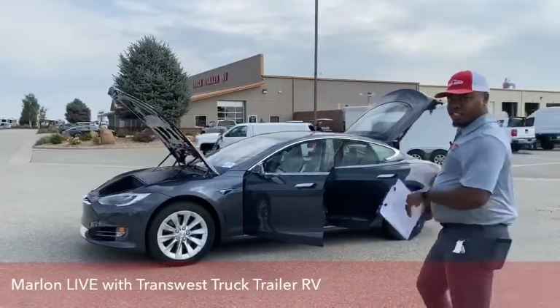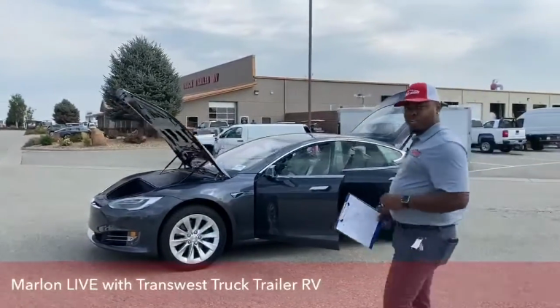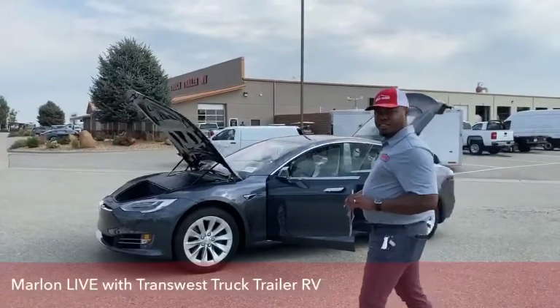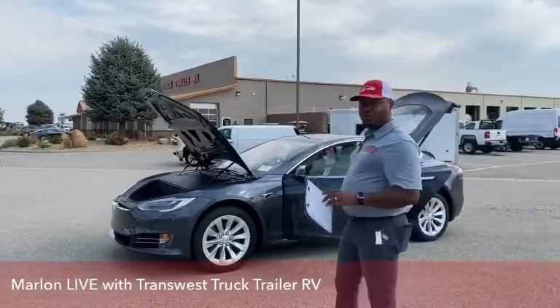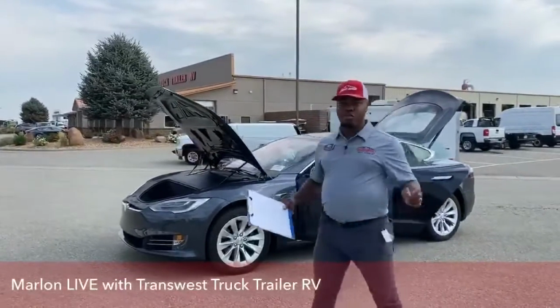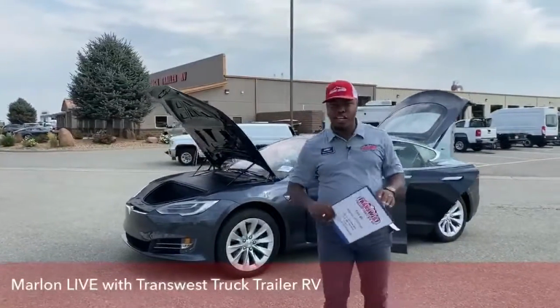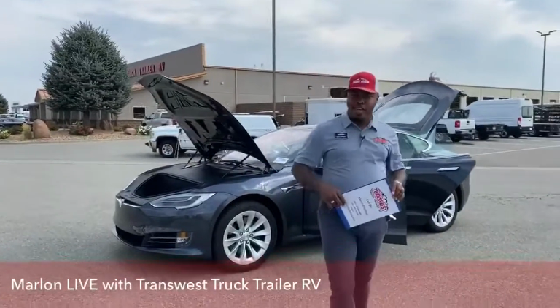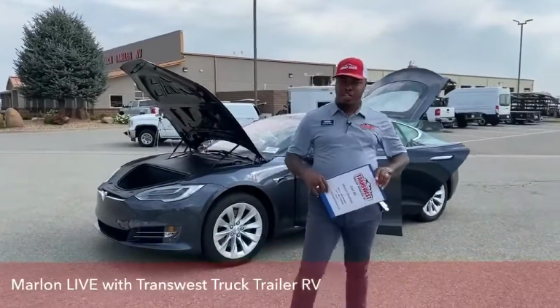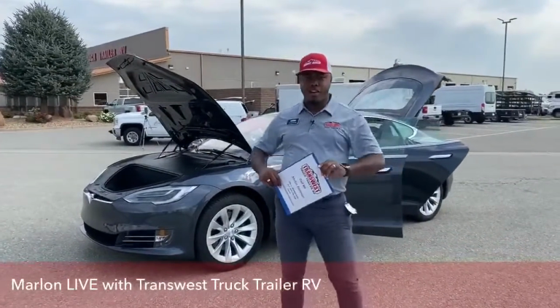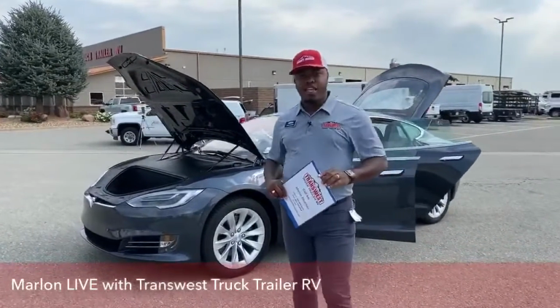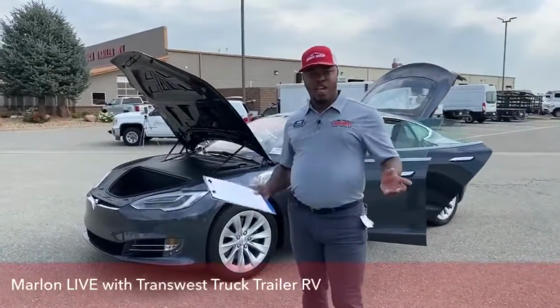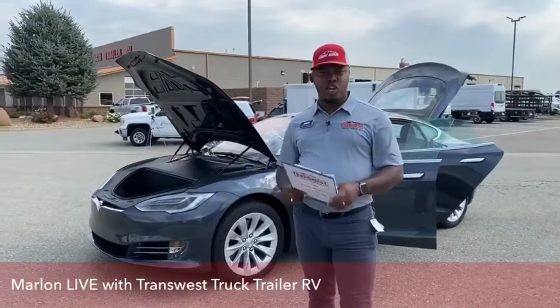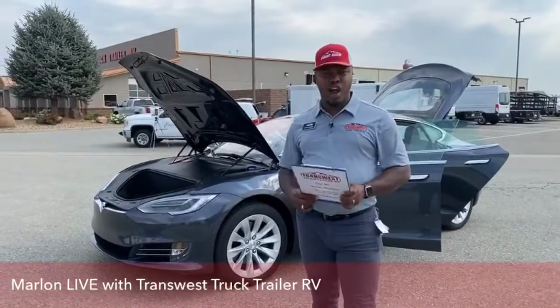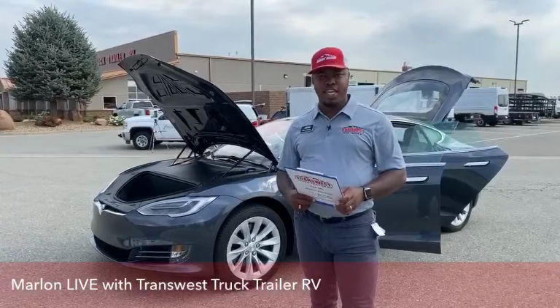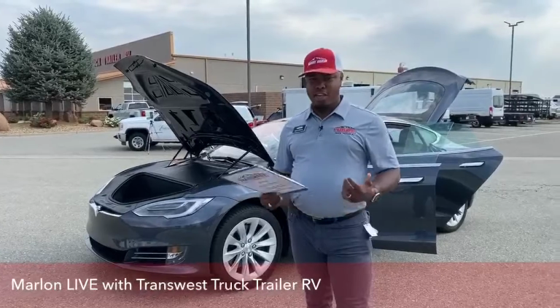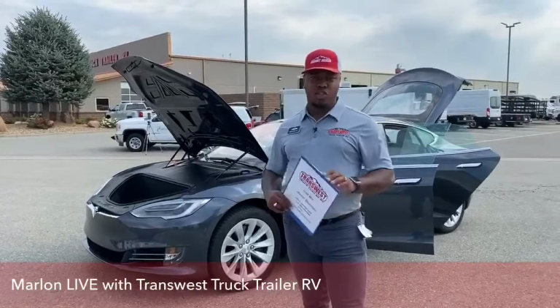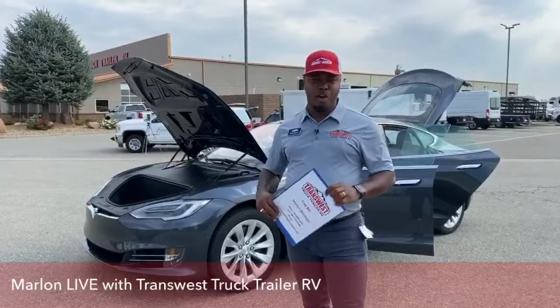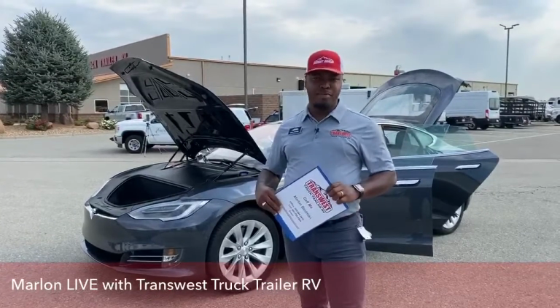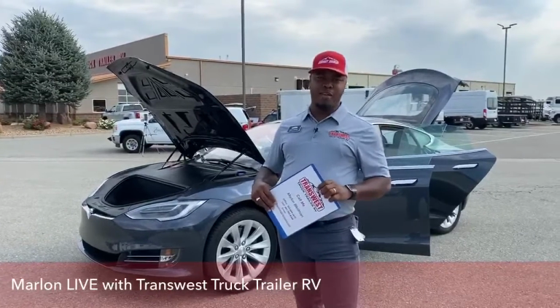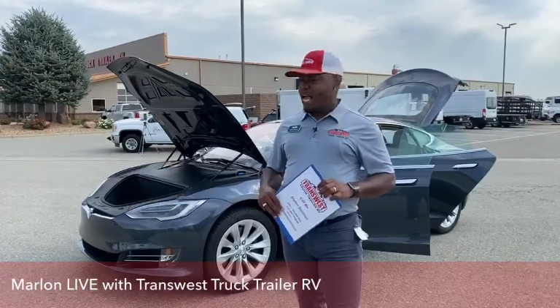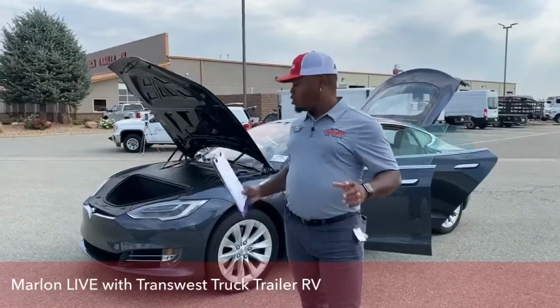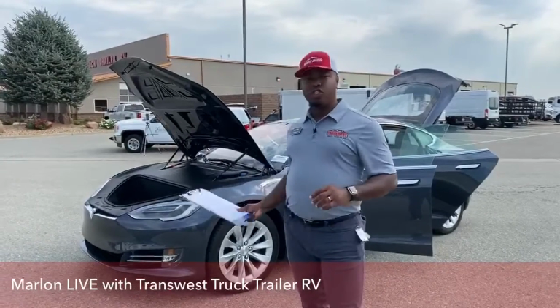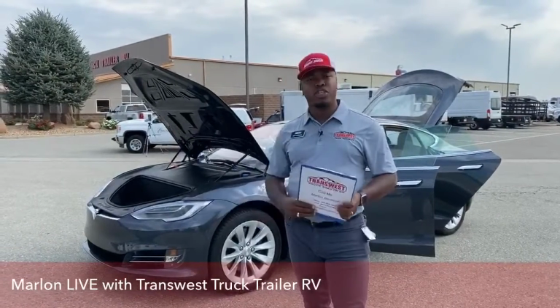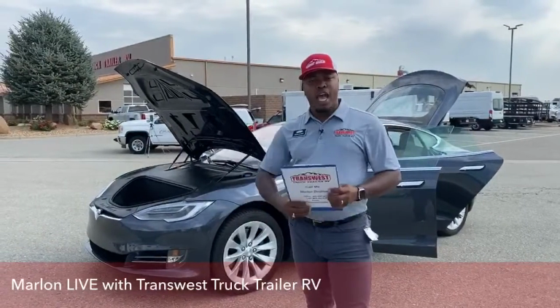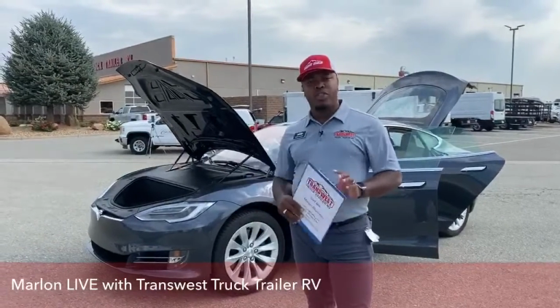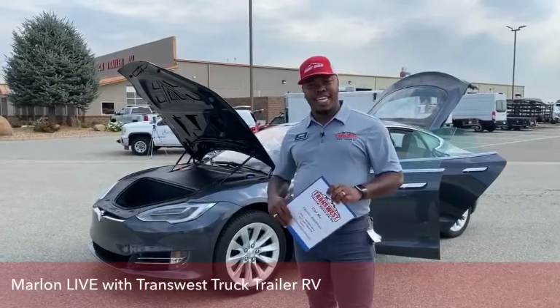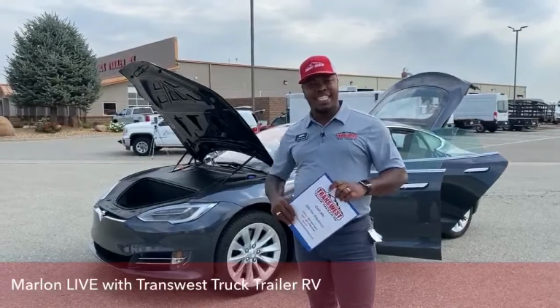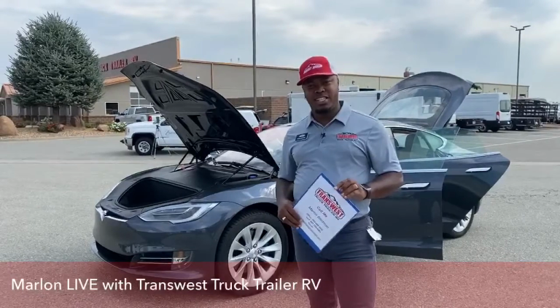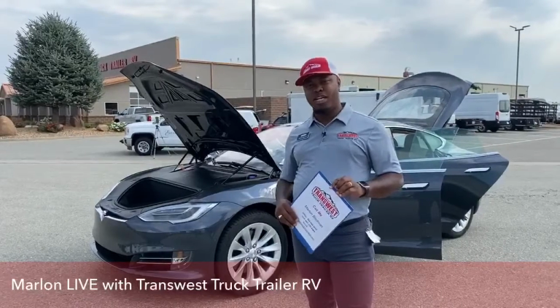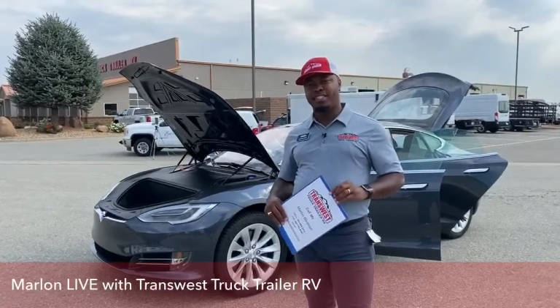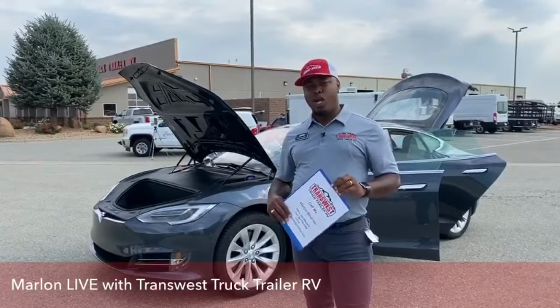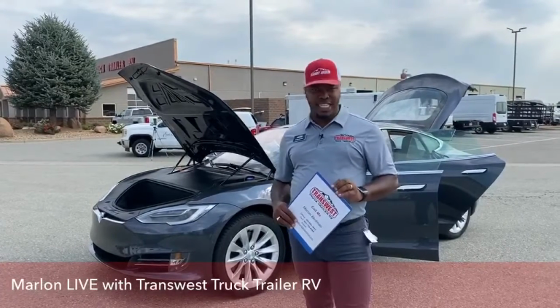Good morning, guys. Such a wonderful morning here in Frederick, Colorado, and this is TransWest Truck Trailer RV, and yours truly, Marlon Bledman, here to introduce to you our 2018 Tesla Model S 100D.